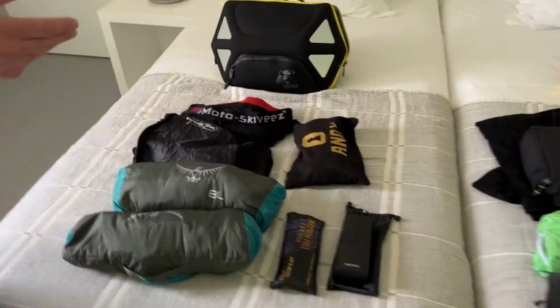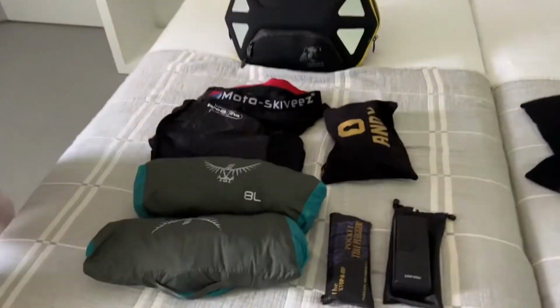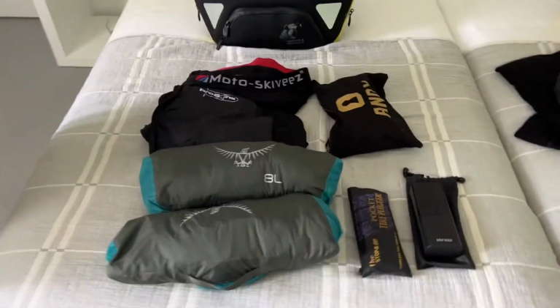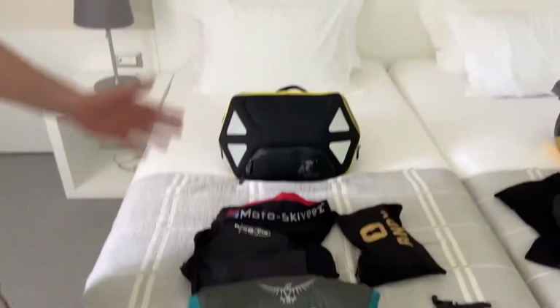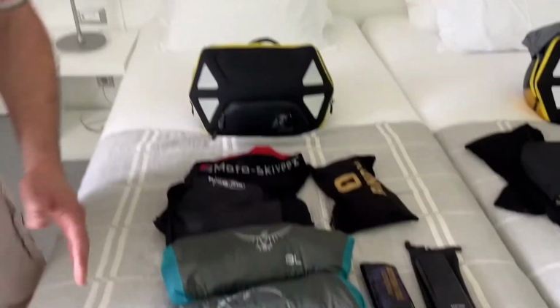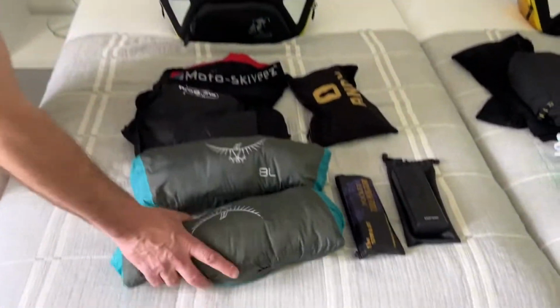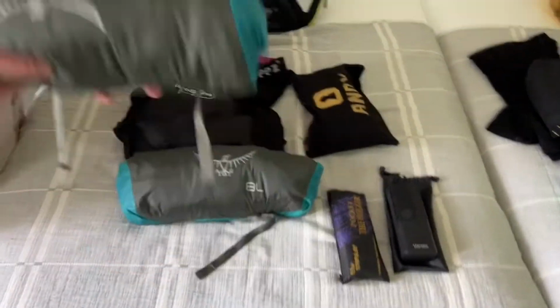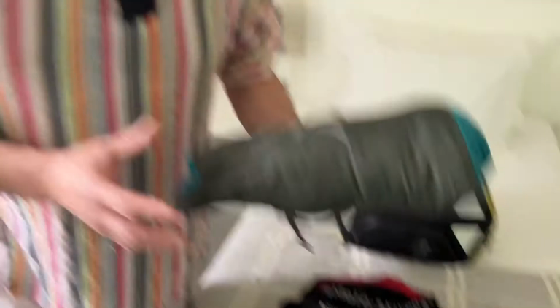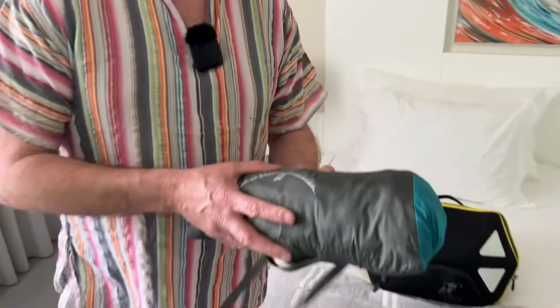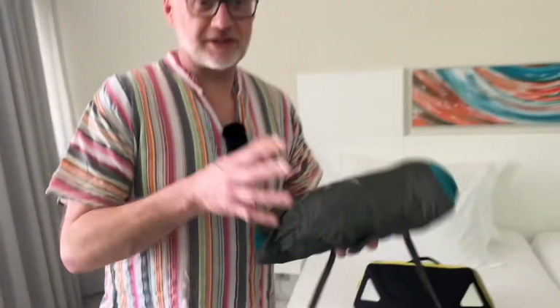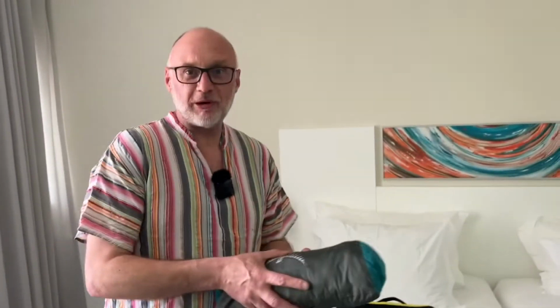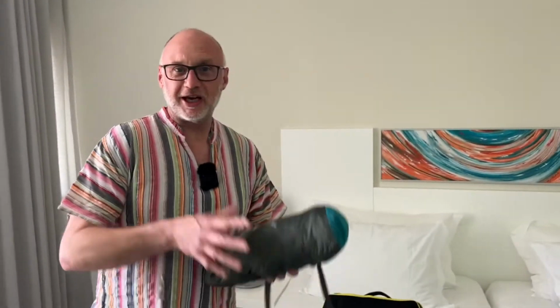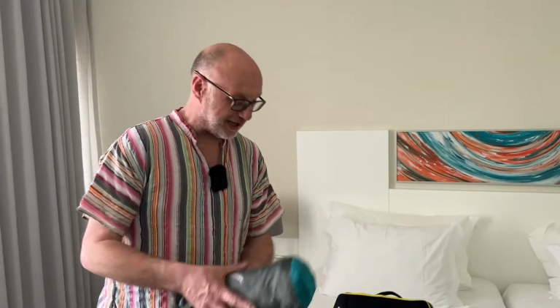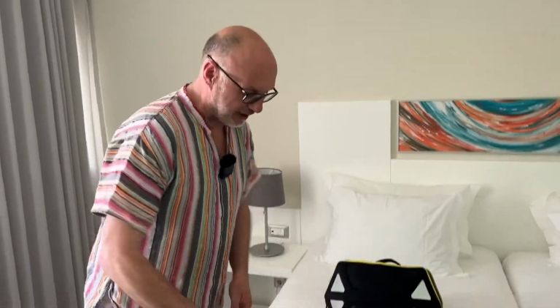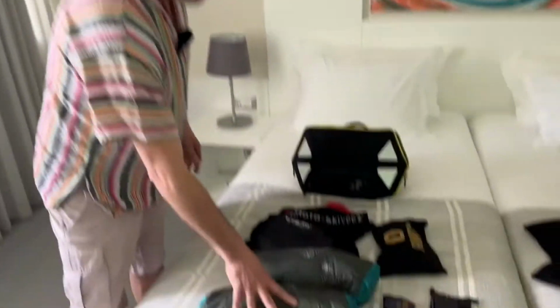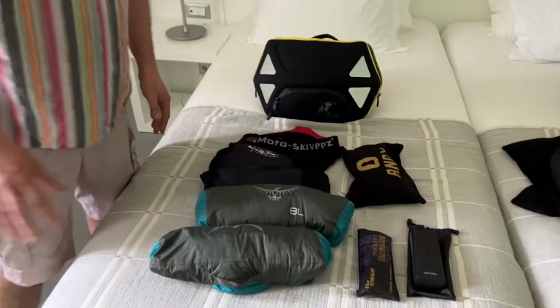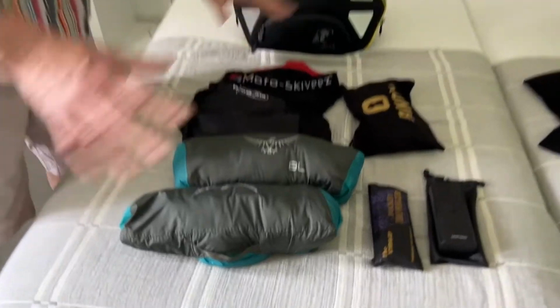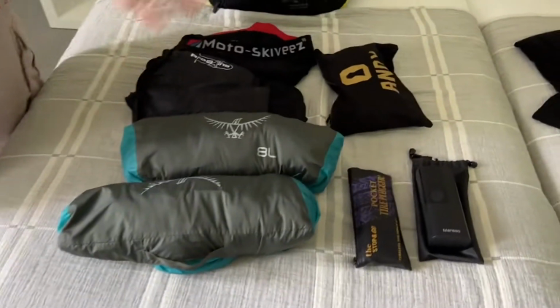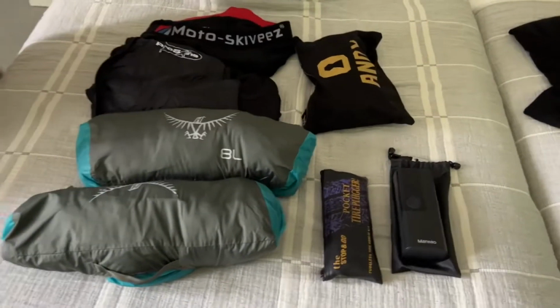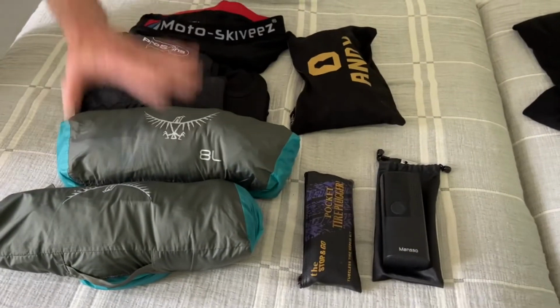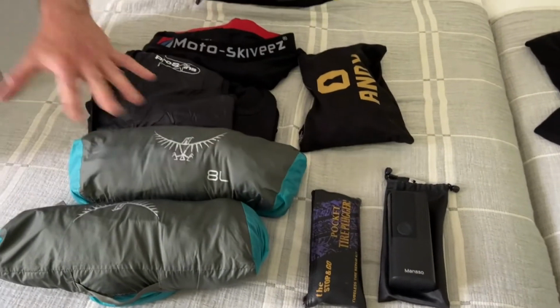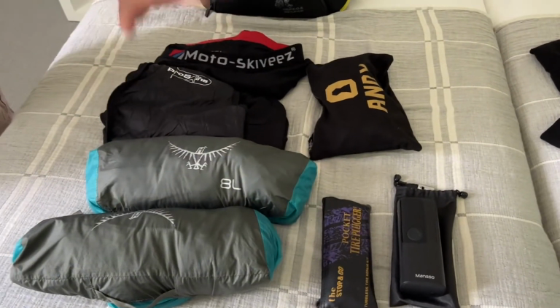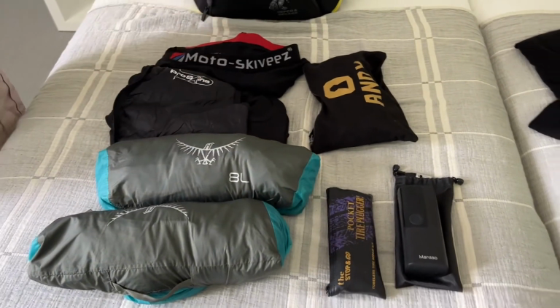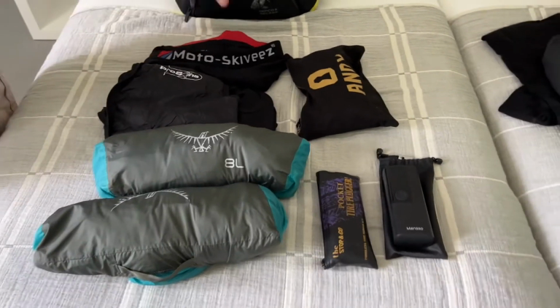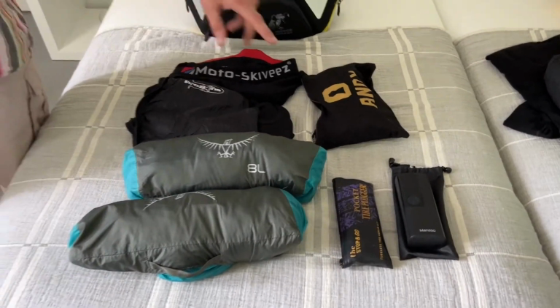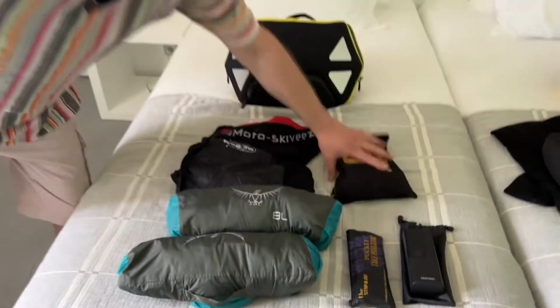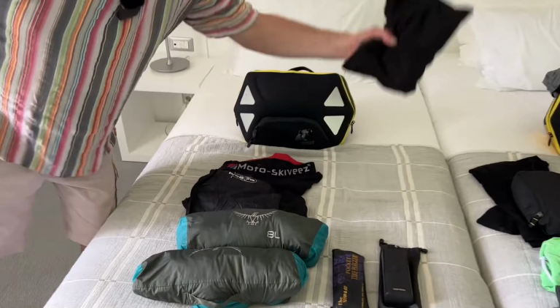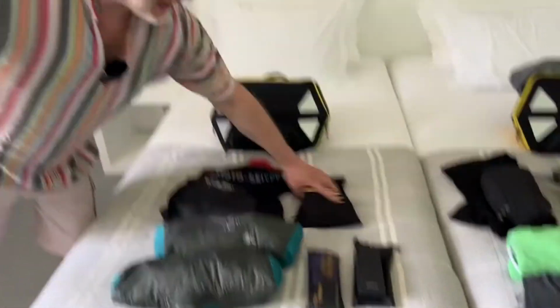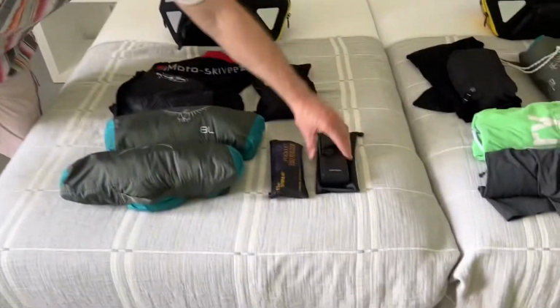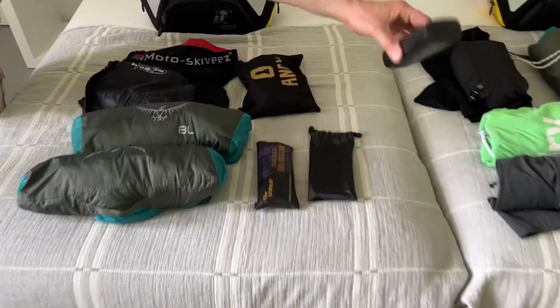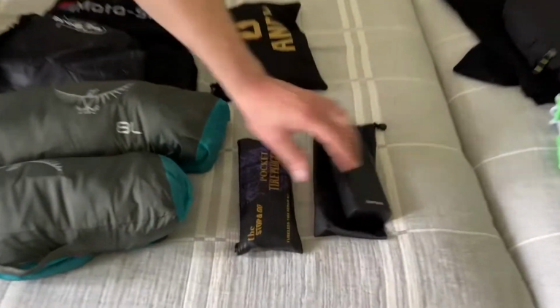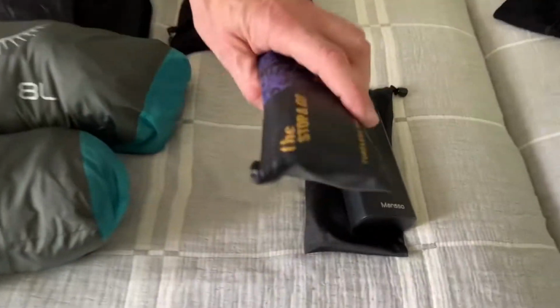So, 10 litres. The first secret is to use compression bags — roll everything, get the air out, don't carry air. So this bag had two of those, some off-the-bike kit, a gadget bag, compressor and puncture repair kit.